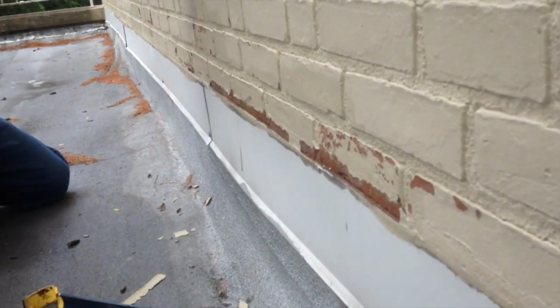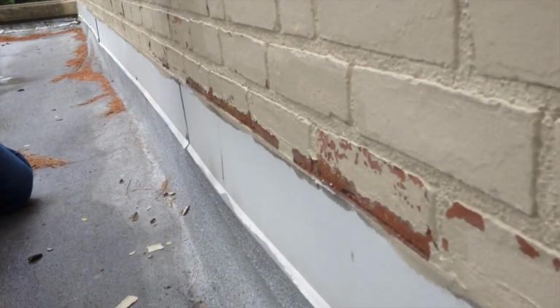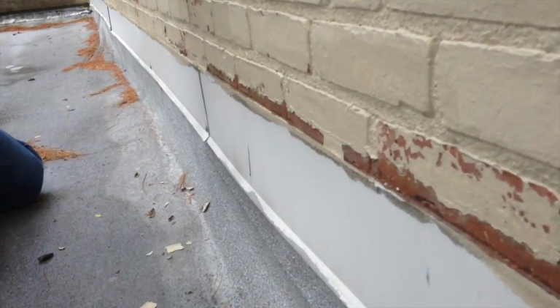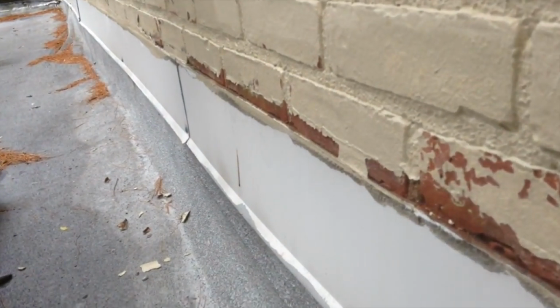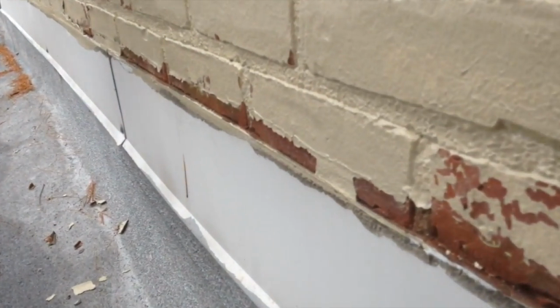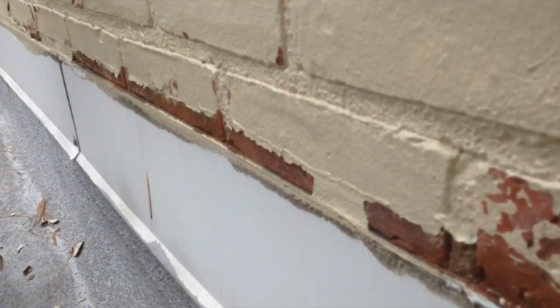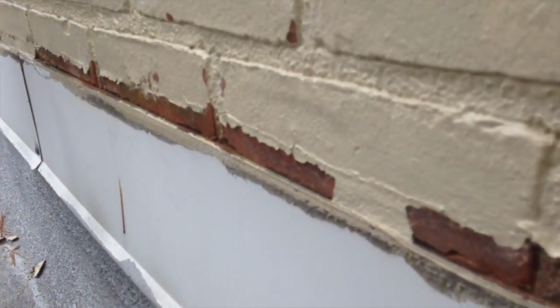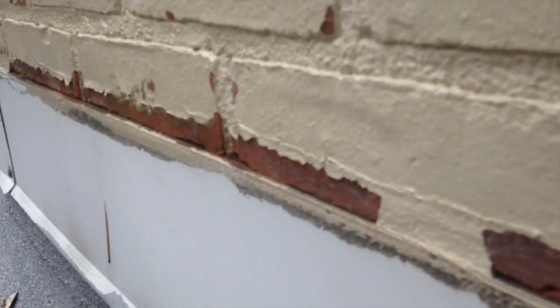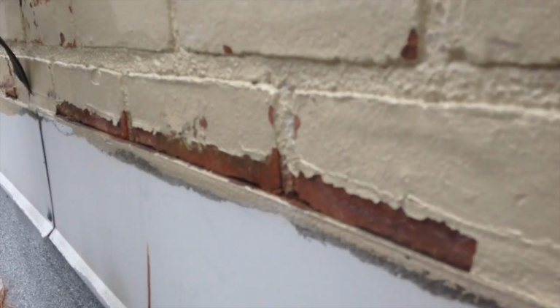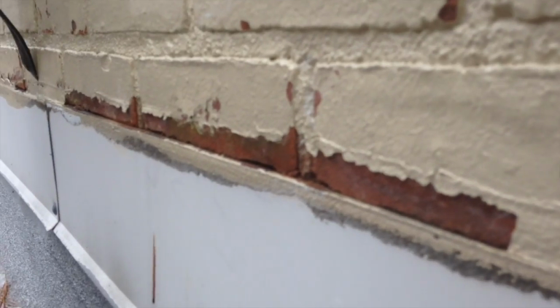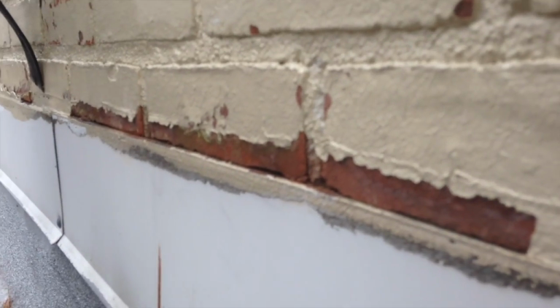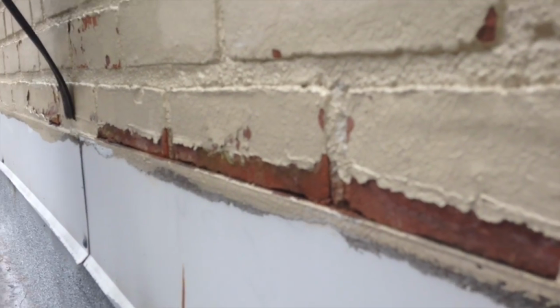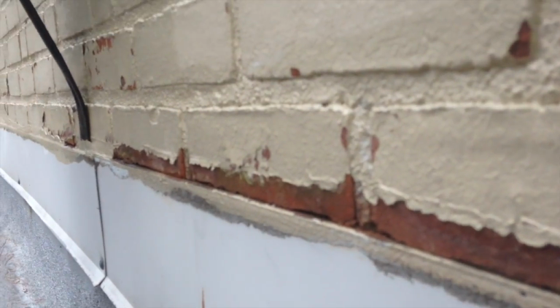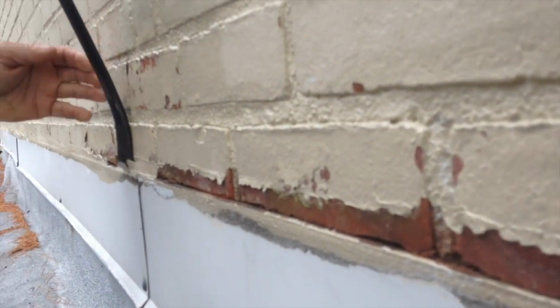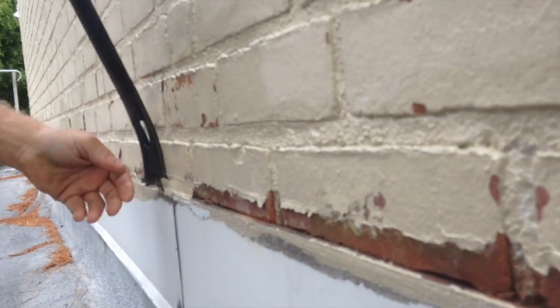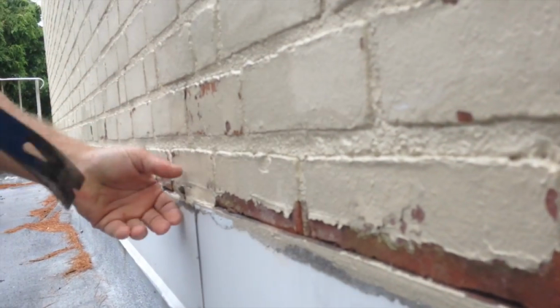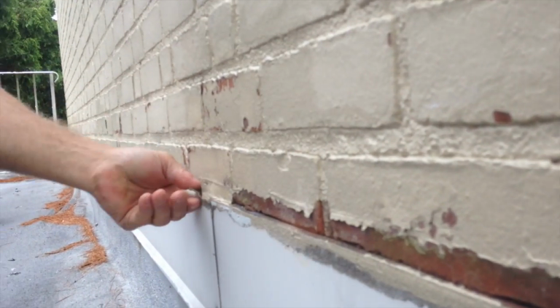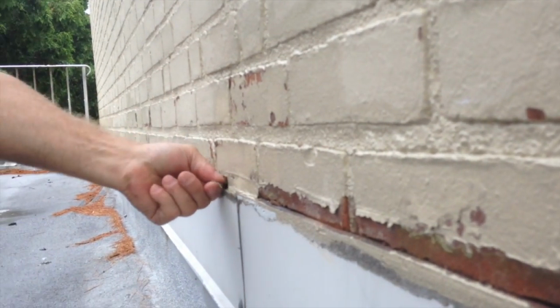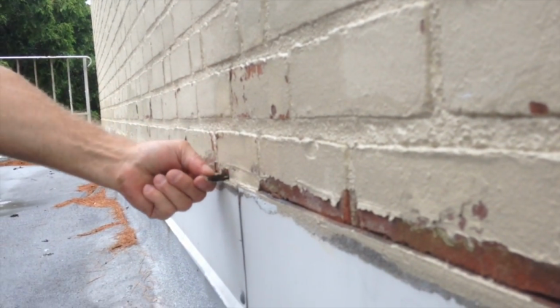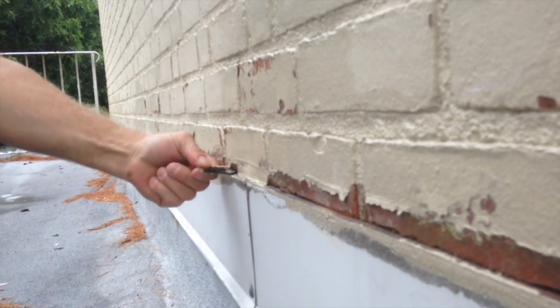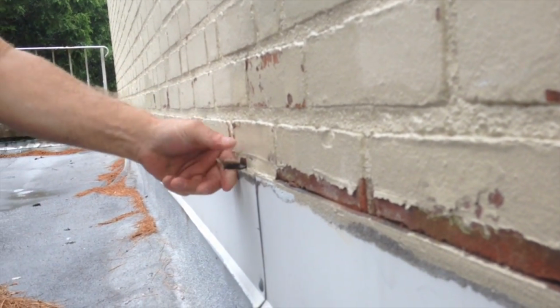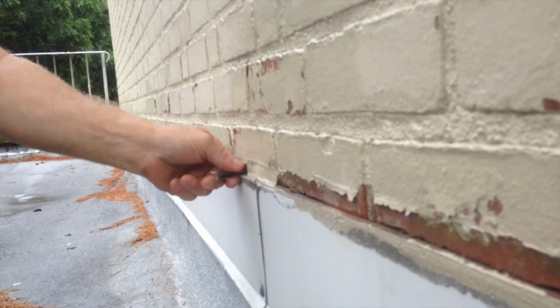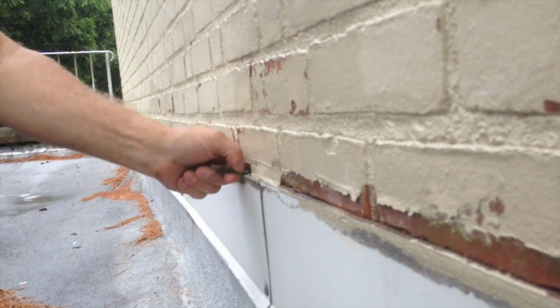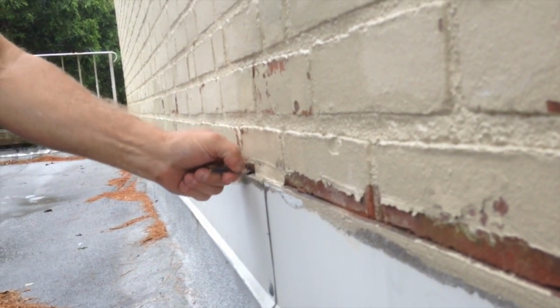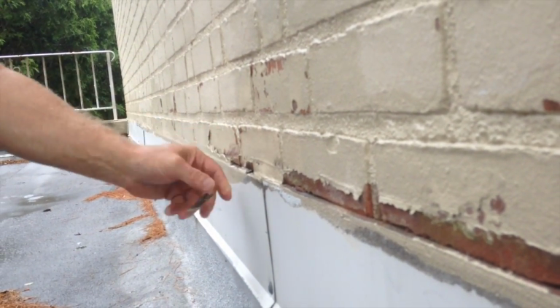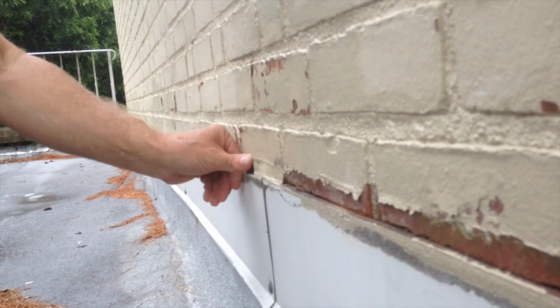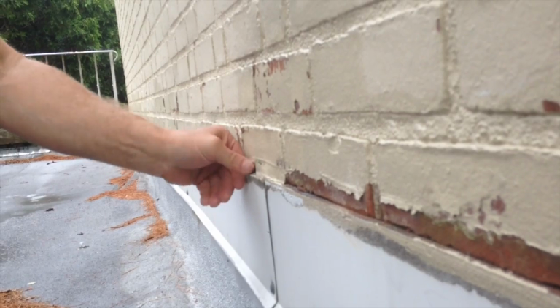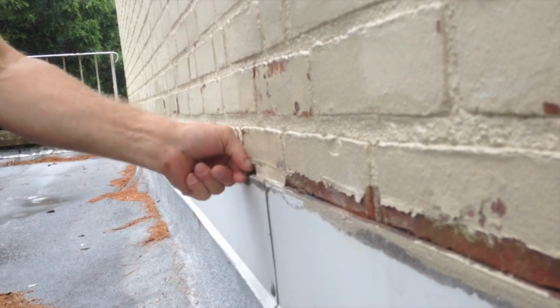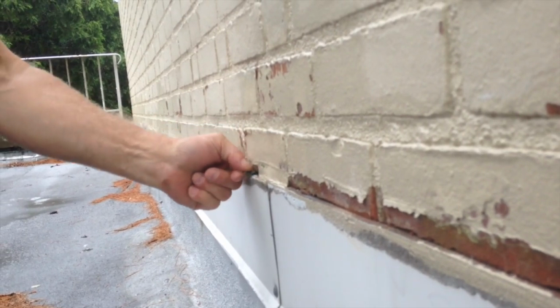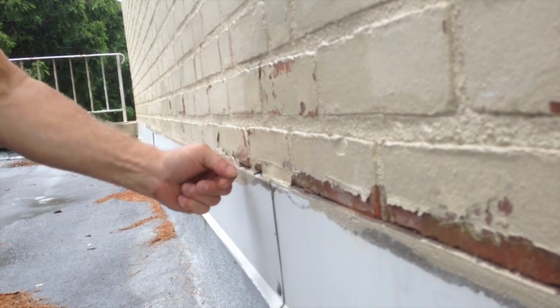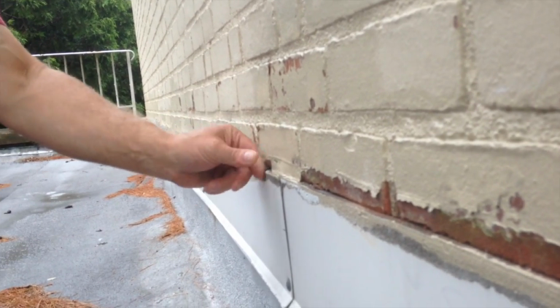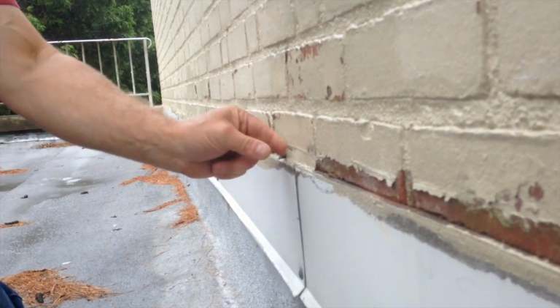That's what flashing is about. Most roofs have flashing problems — that's most roofs.